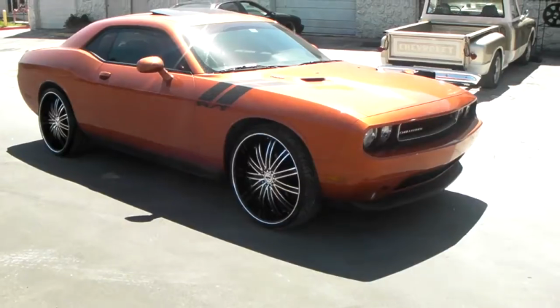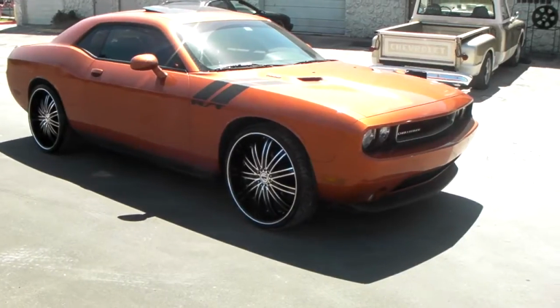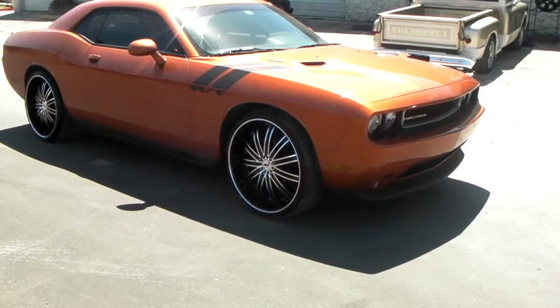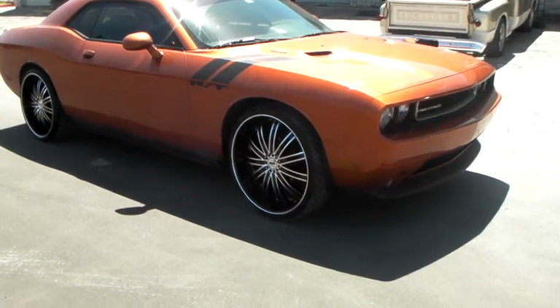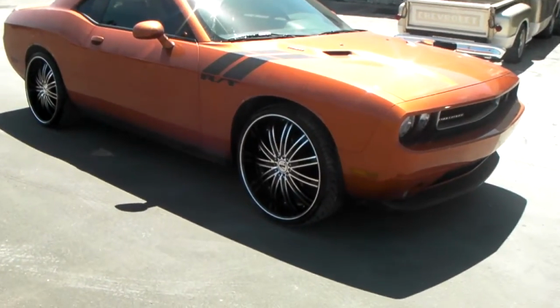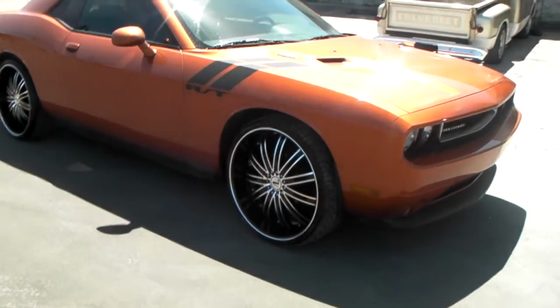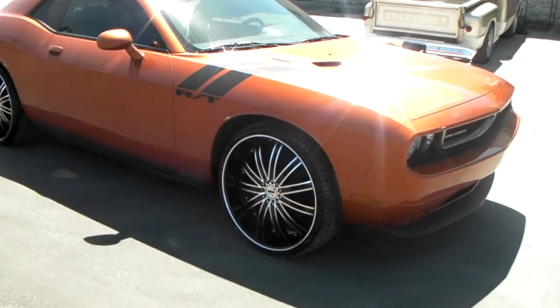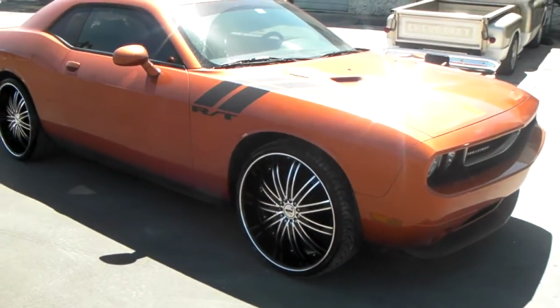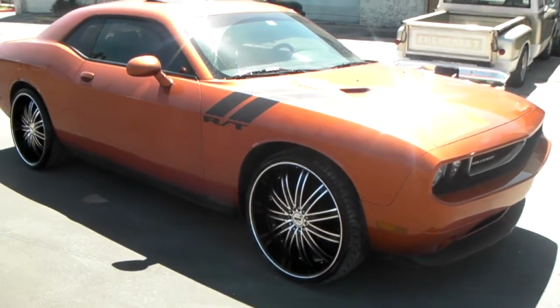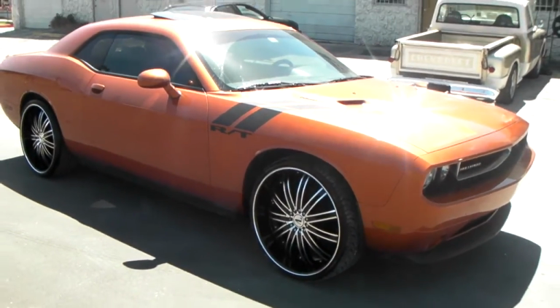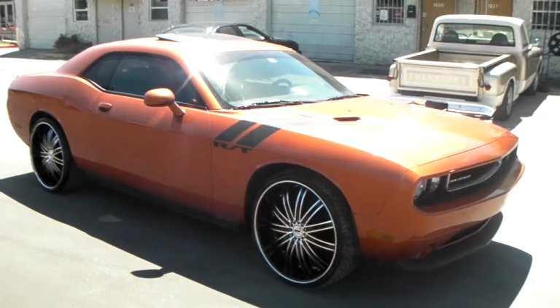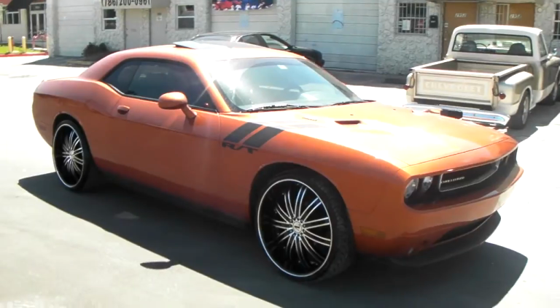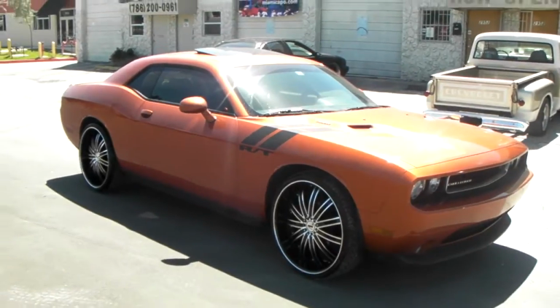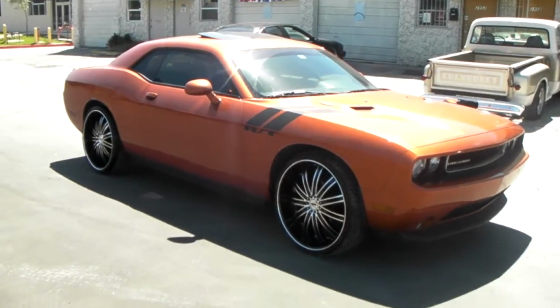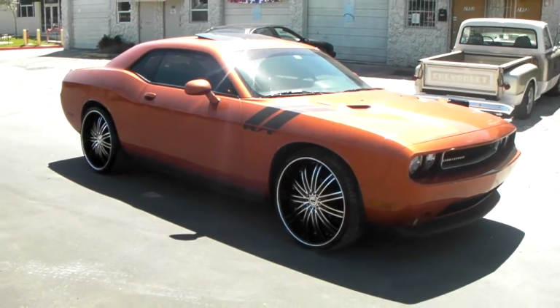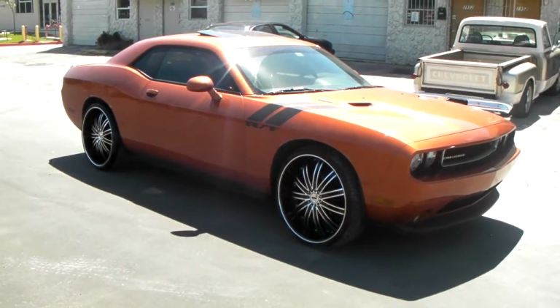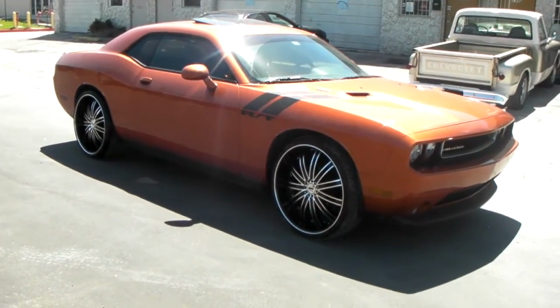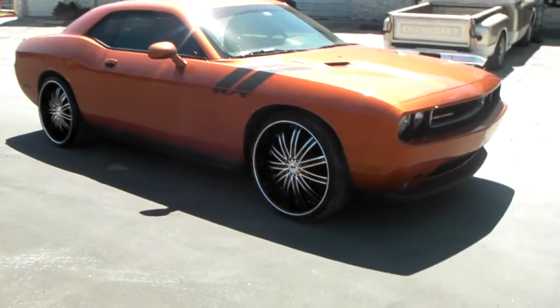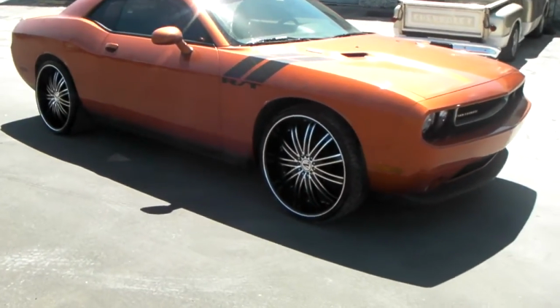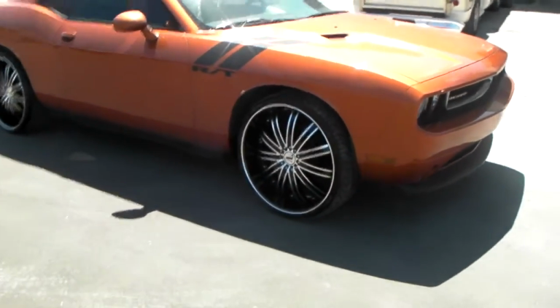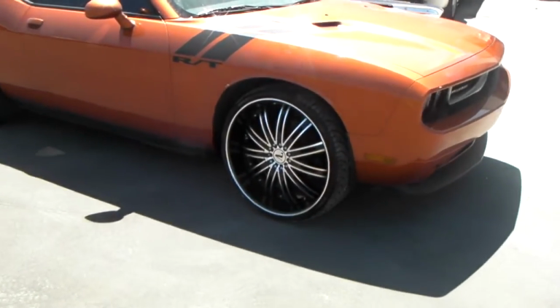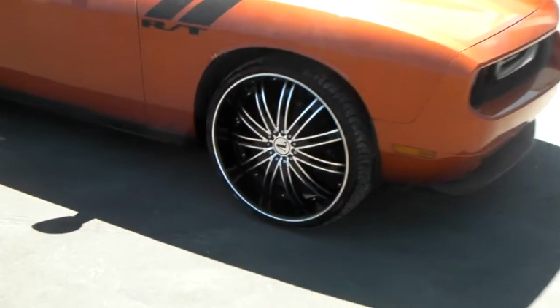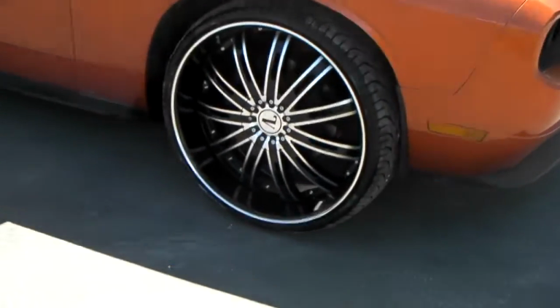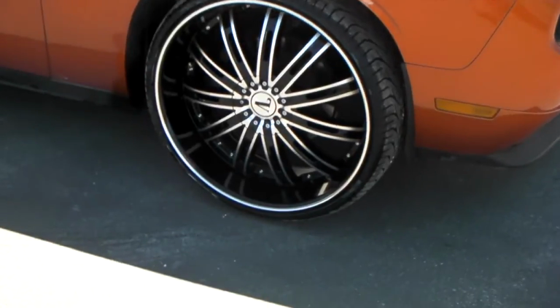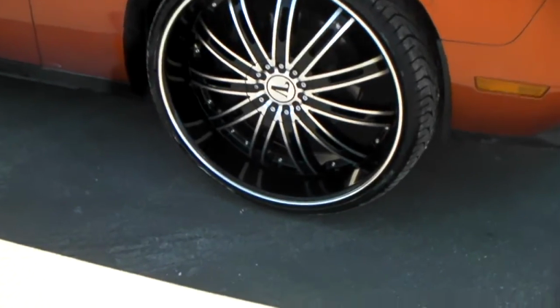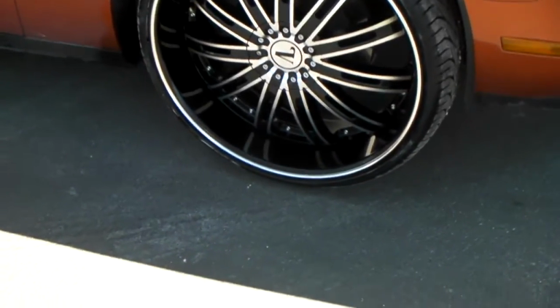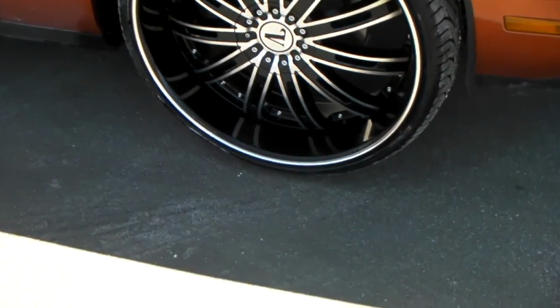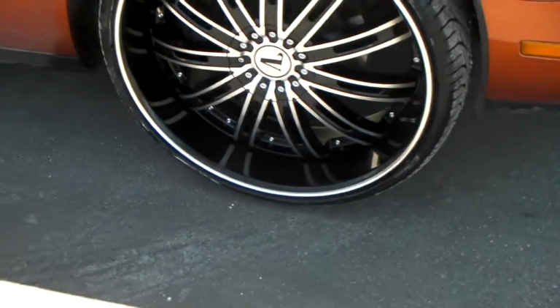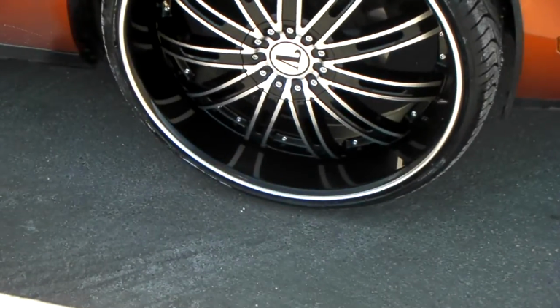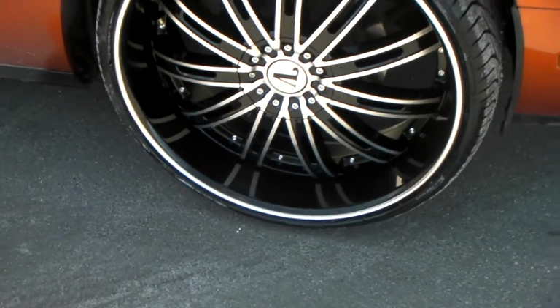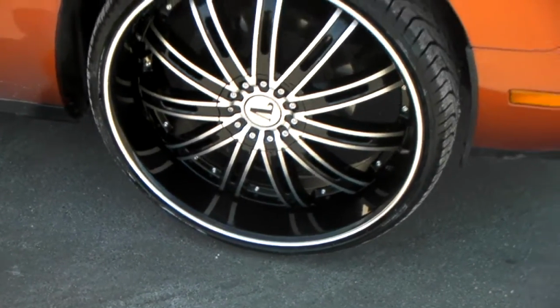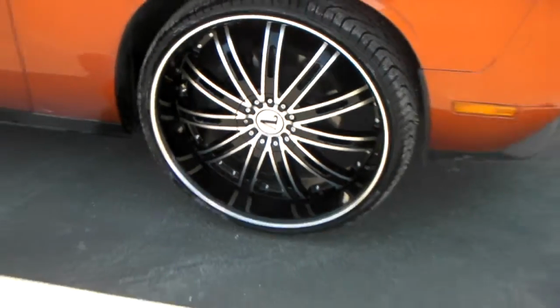It's your boy KB from Dovesant Tires. See me at DovesantTires.com. Right now I'm standing in front of the 2011 Dodge Challenger. We've got the Velocity V14s in 24-inch black and machined, black lip with a black pinstripe. Great looking wheel — came out really nice on this car.